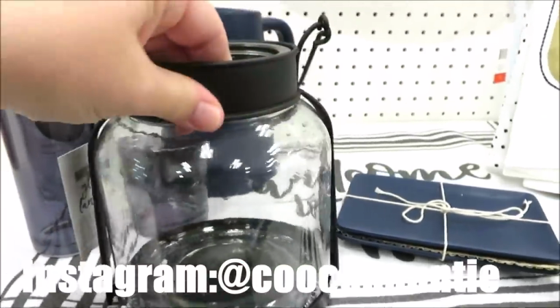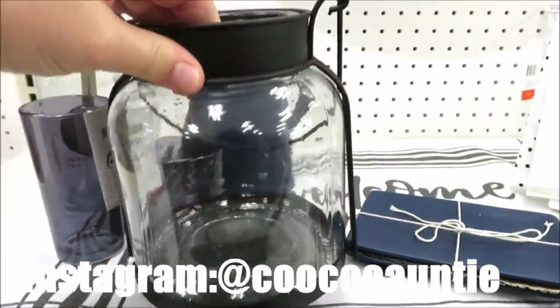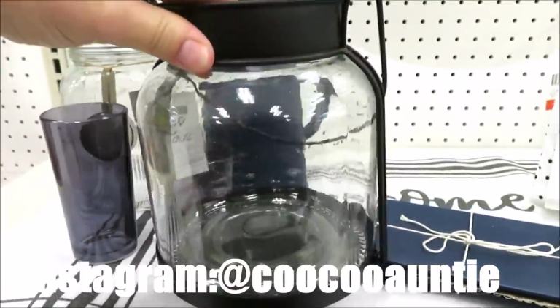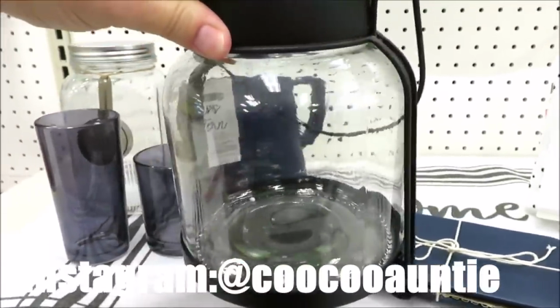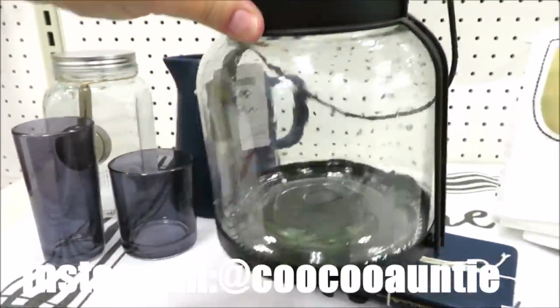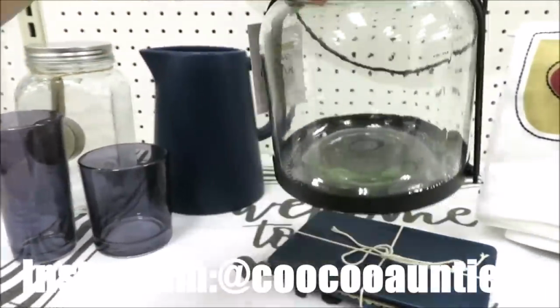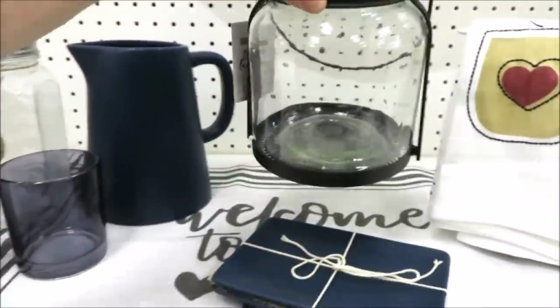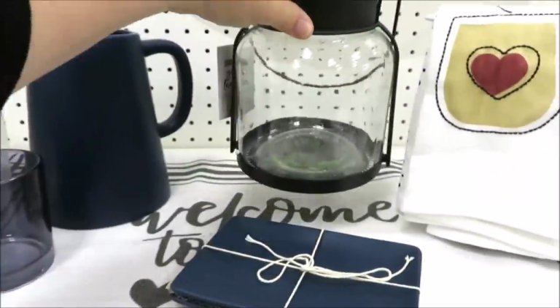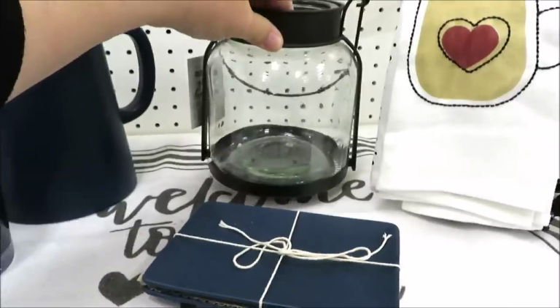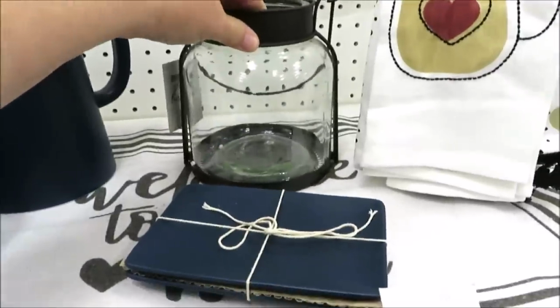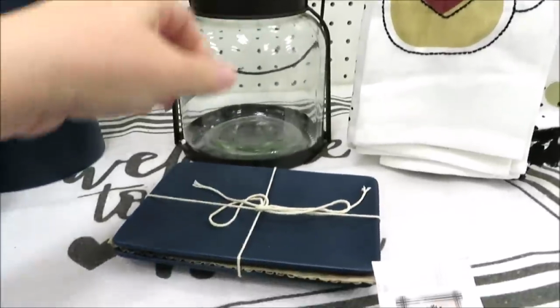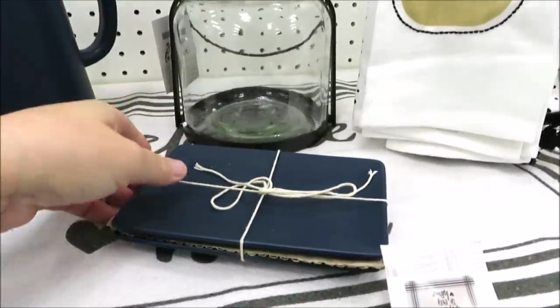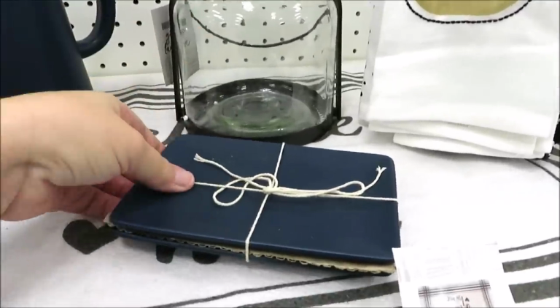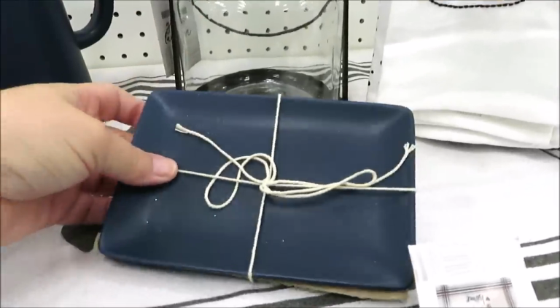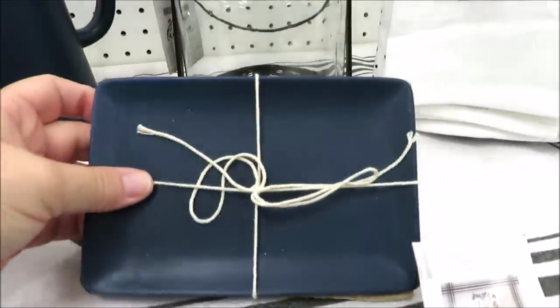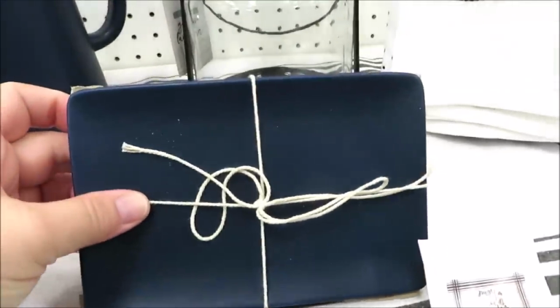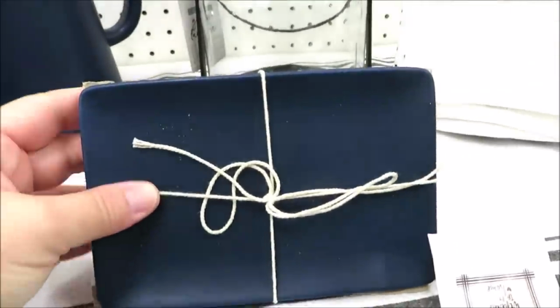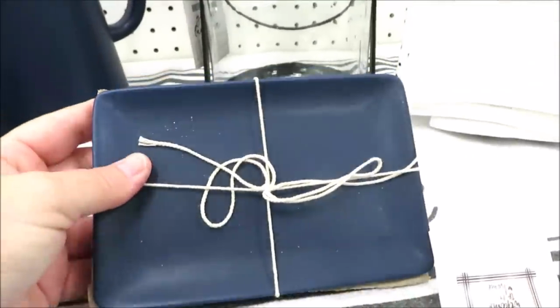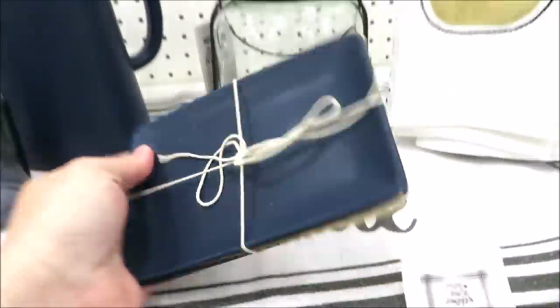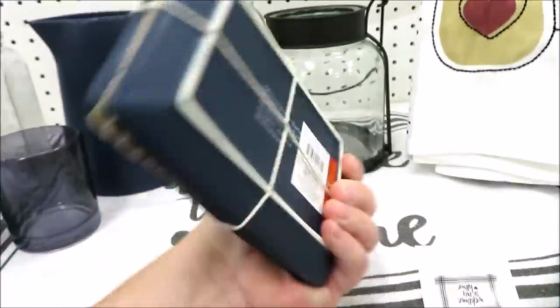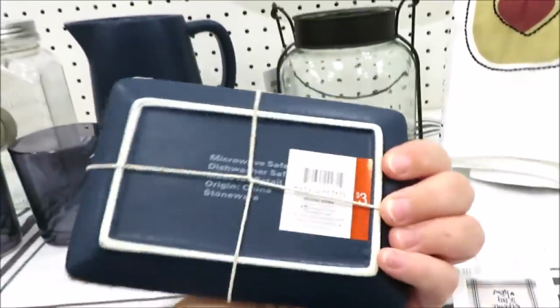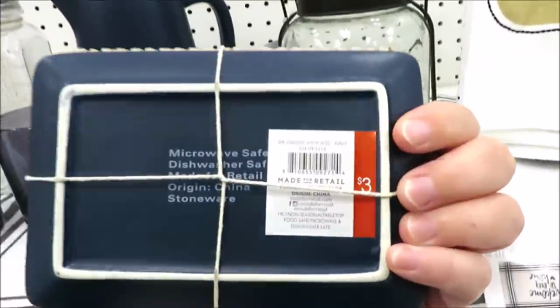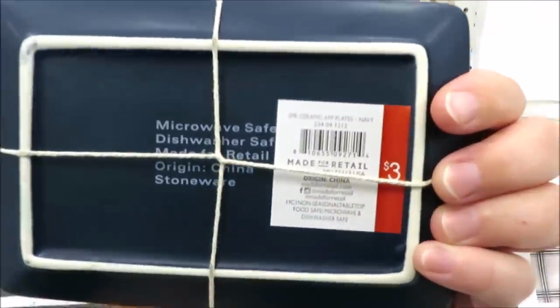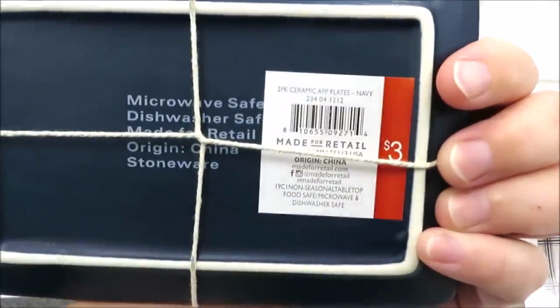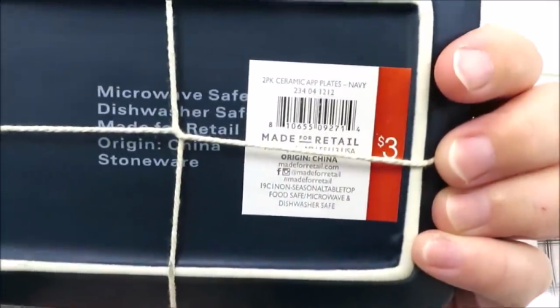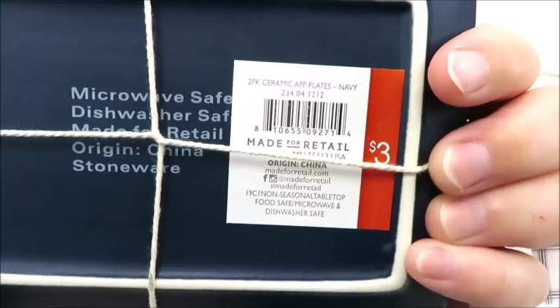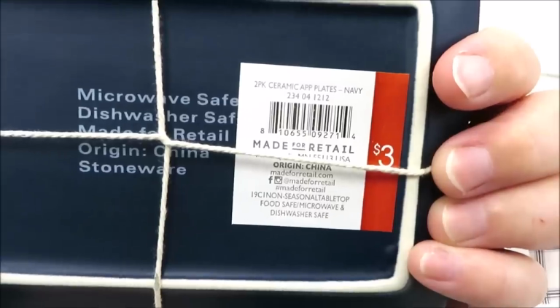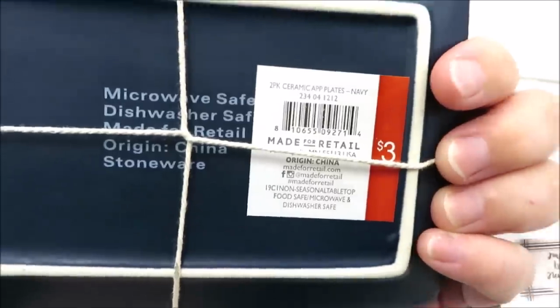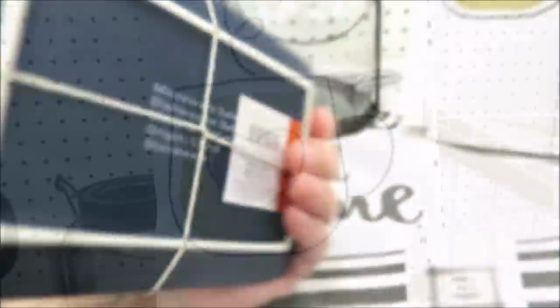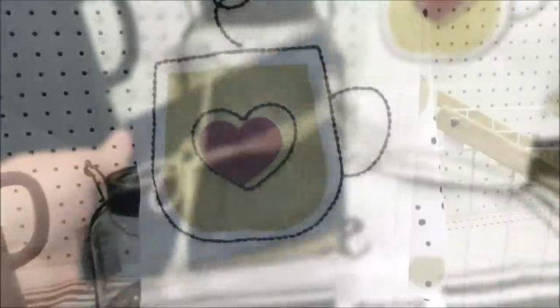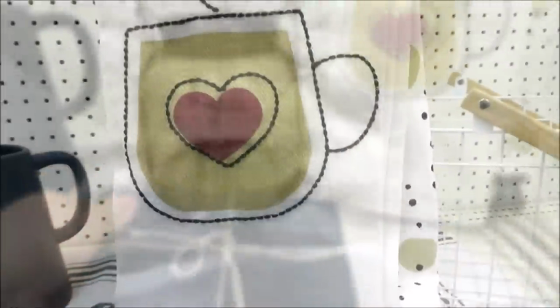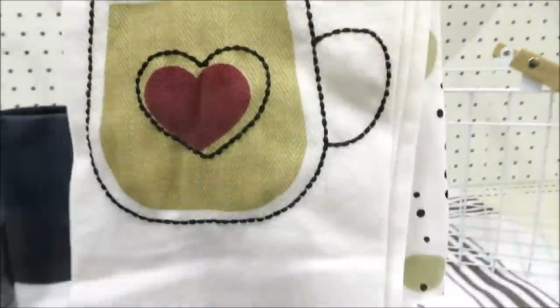They're also putting out little sets of rectangular plates in sets of two for three dollars with a matte finish. I found these at another Target in green and white as well.